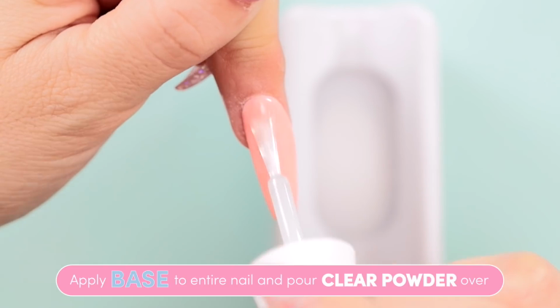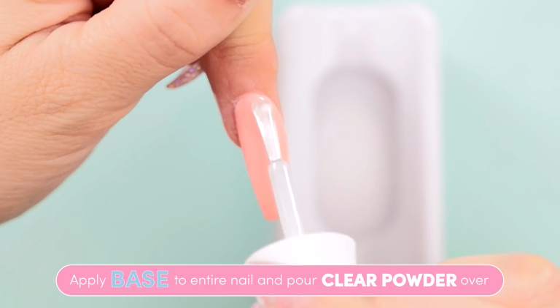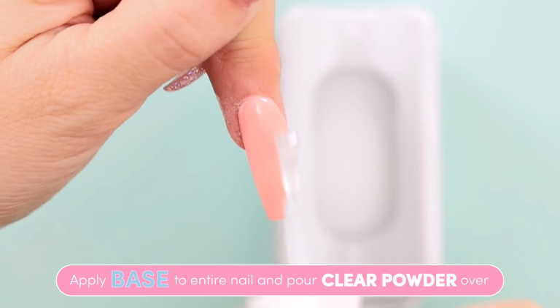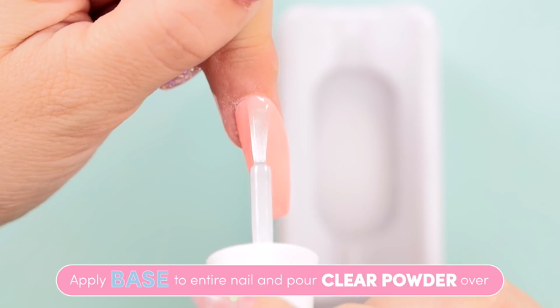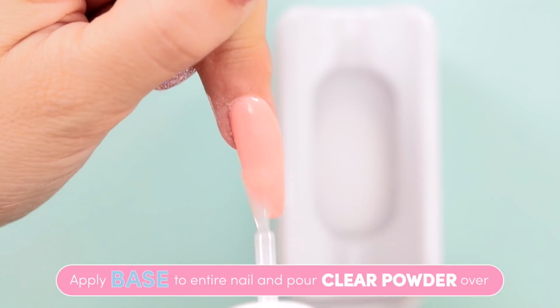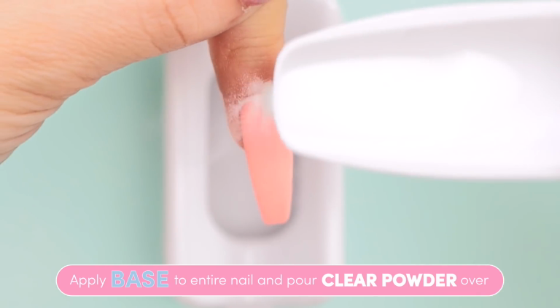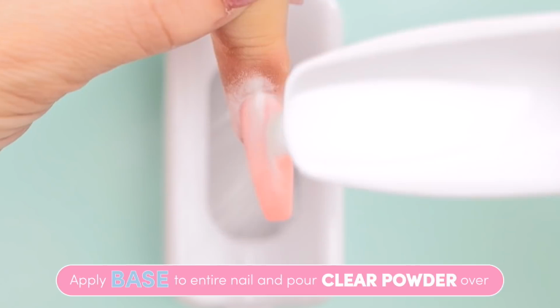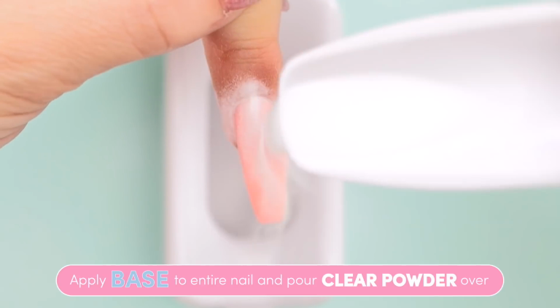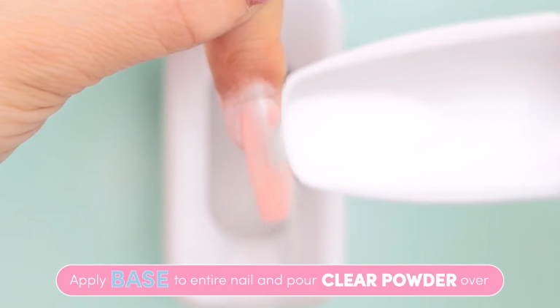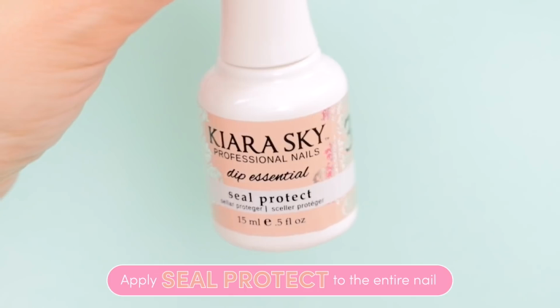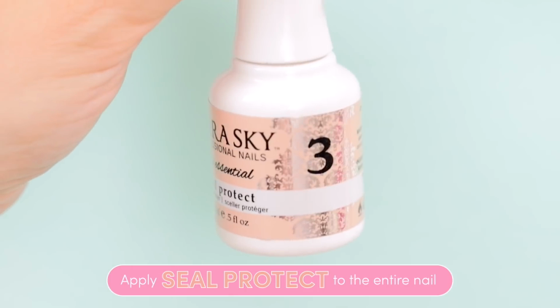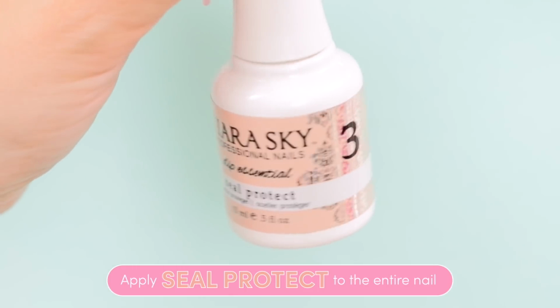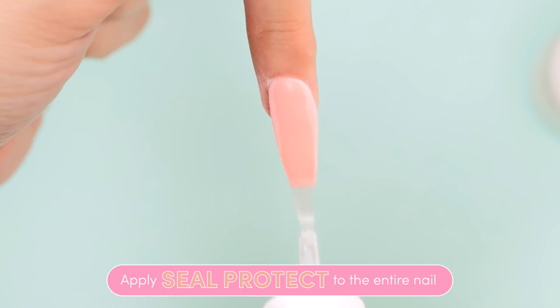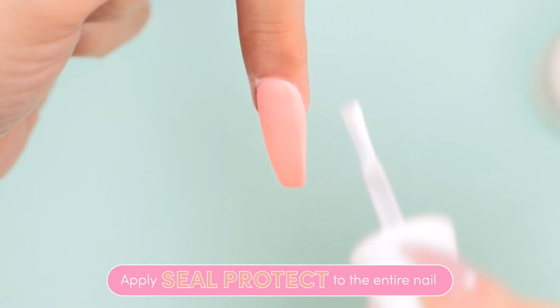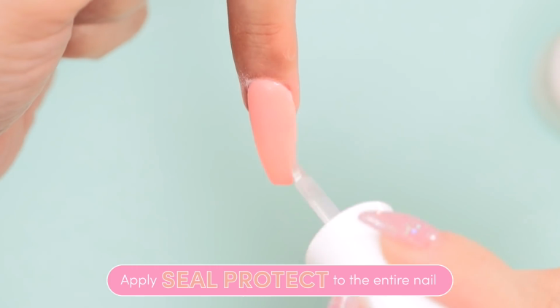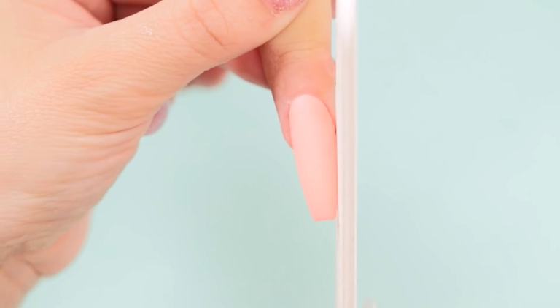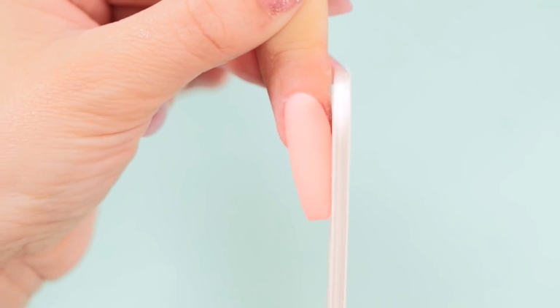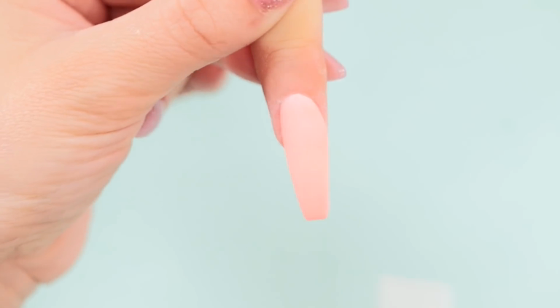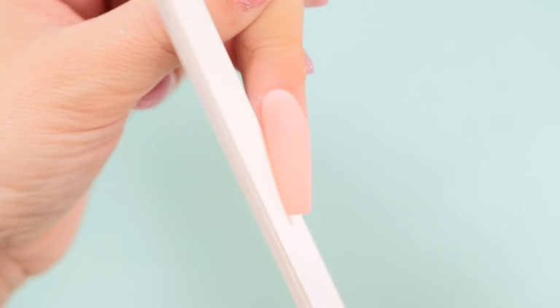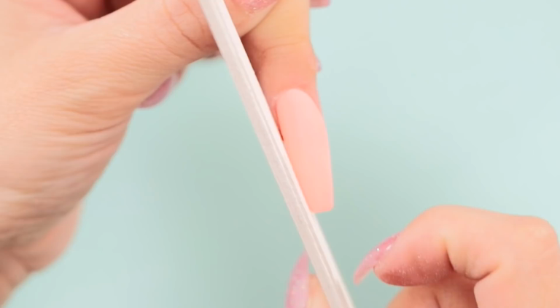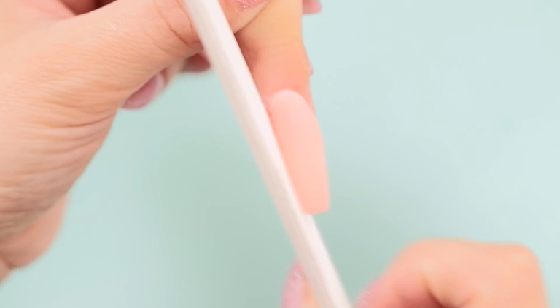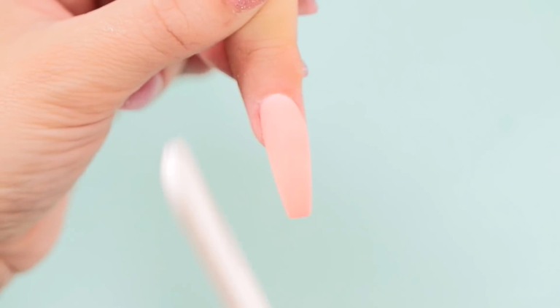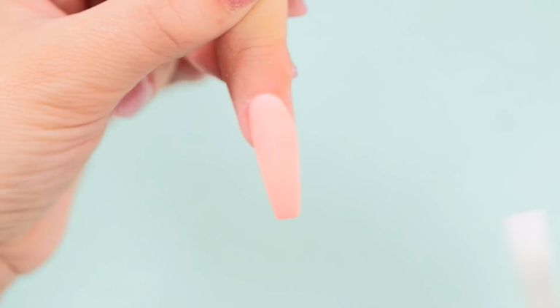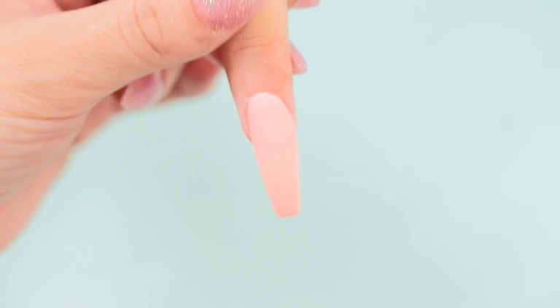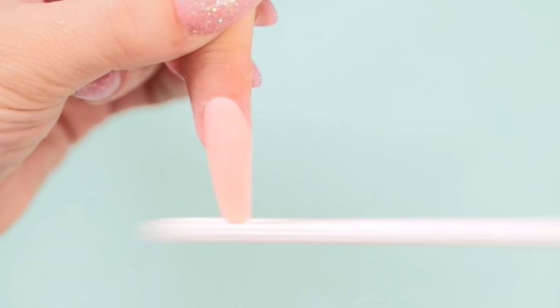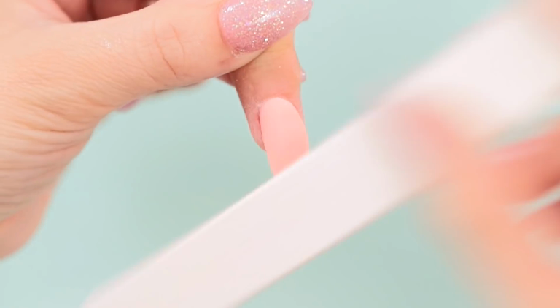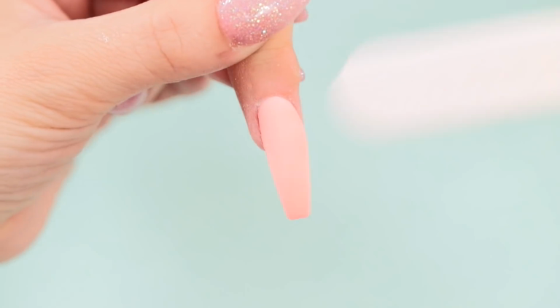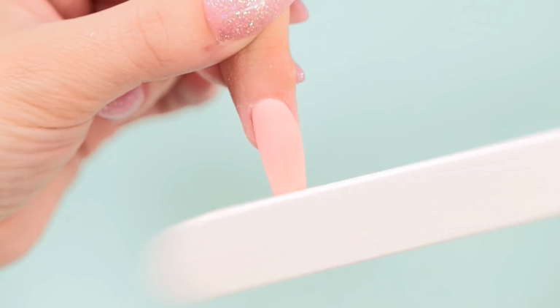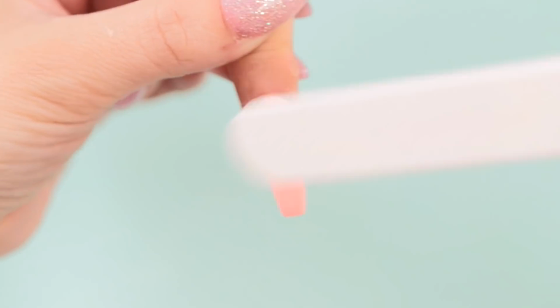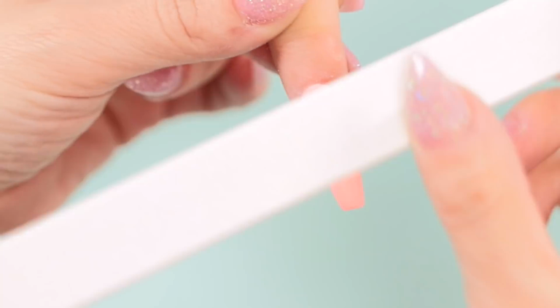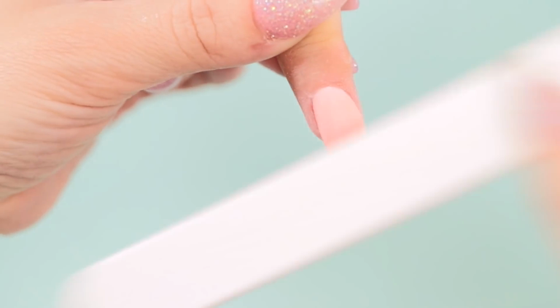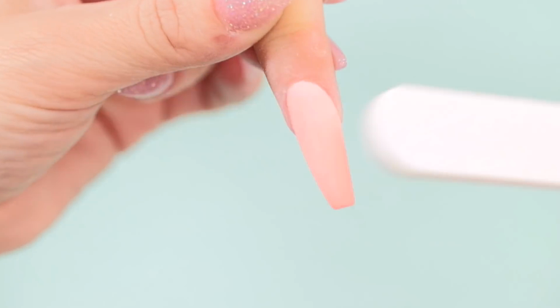Applying the base to the full nail, and this time we're pouring over the clear. Liberally applying Seal Protect, and filing, shaping, and buffing the nail. For a detailed tutorial on traditional dip application, click on the link above.